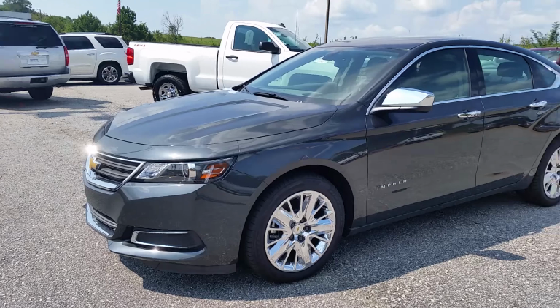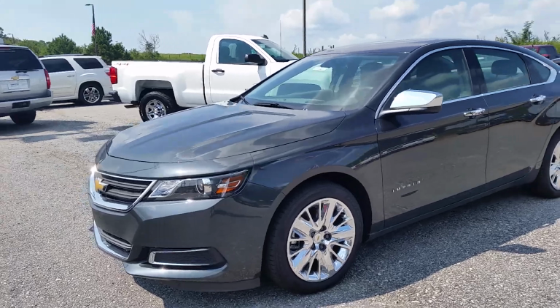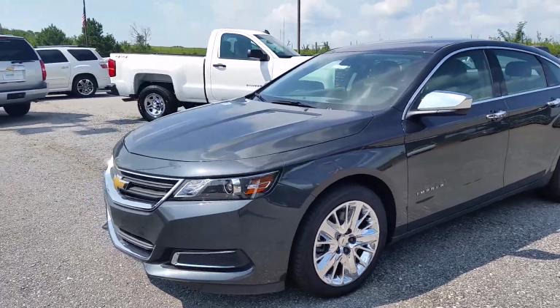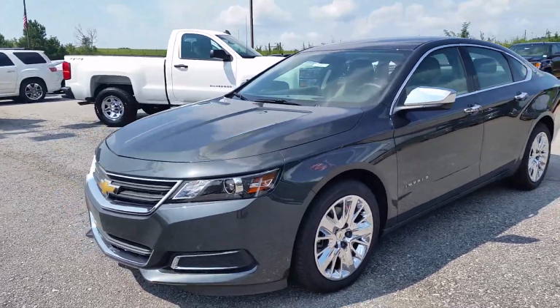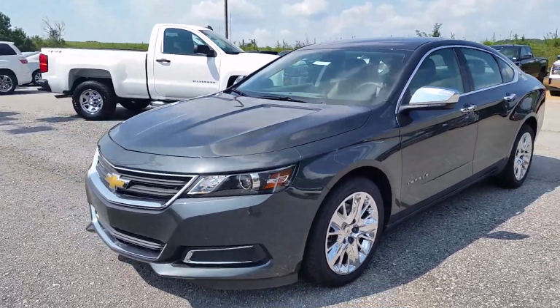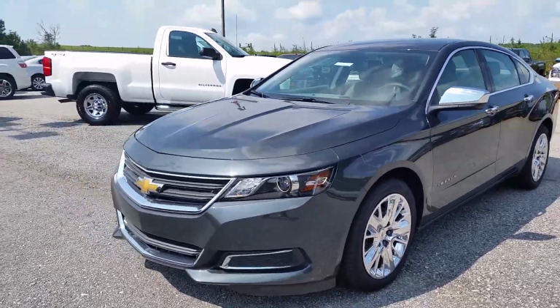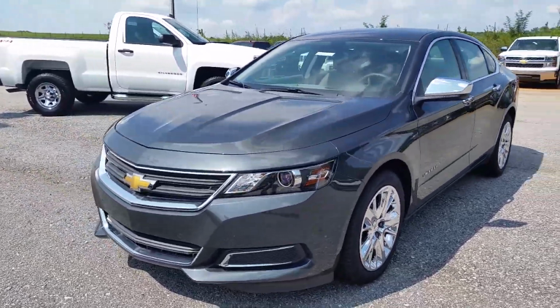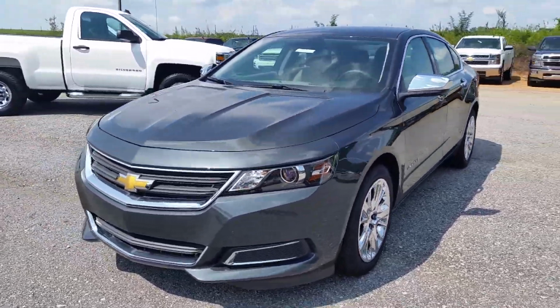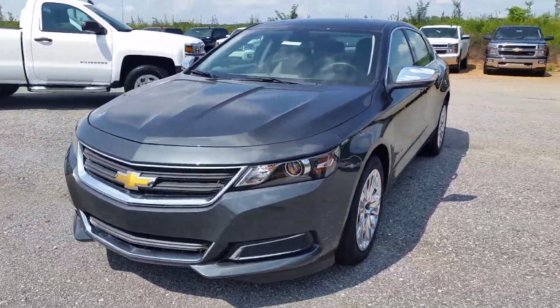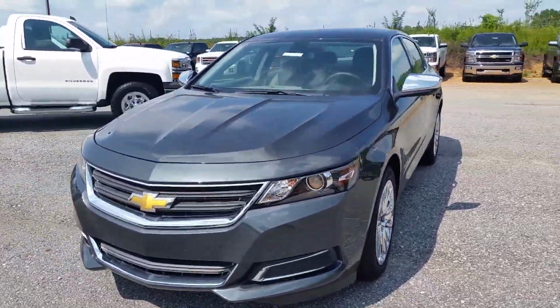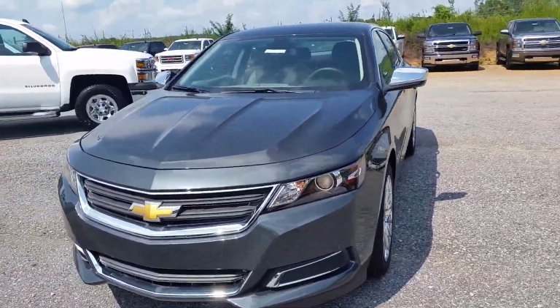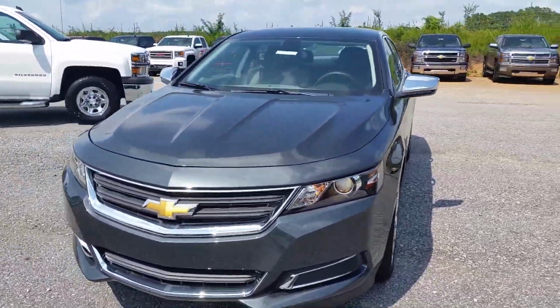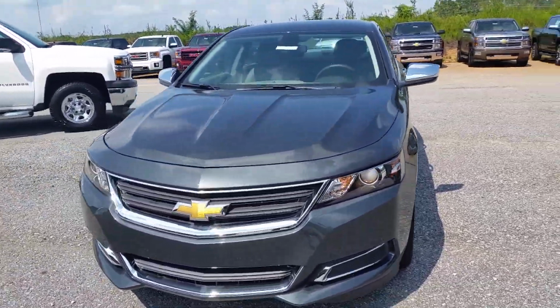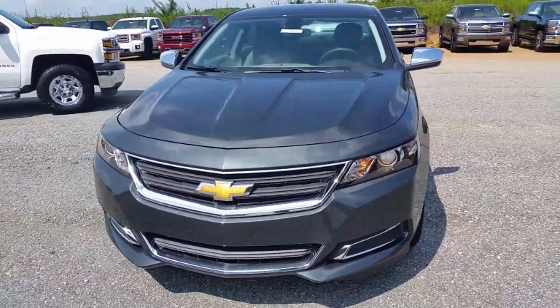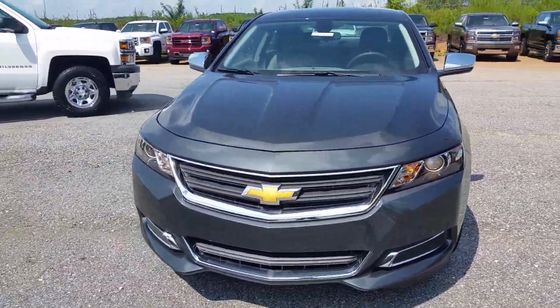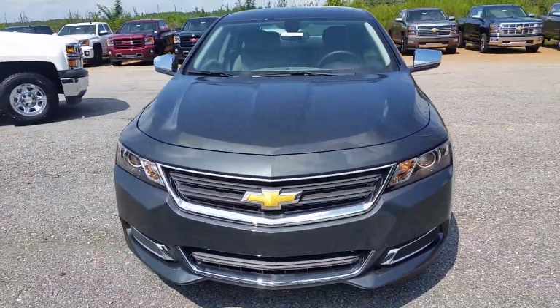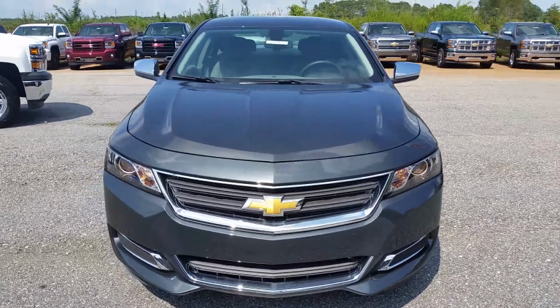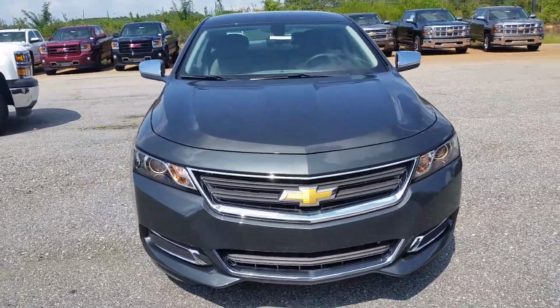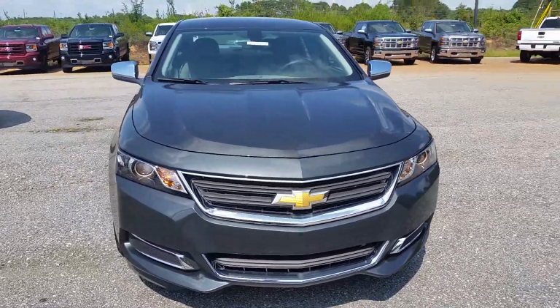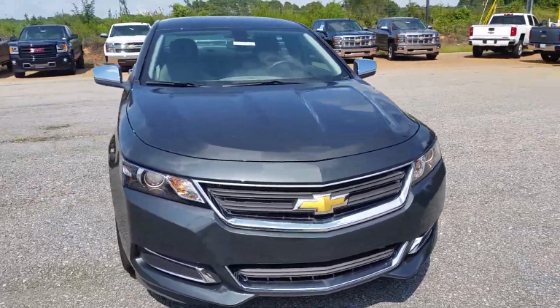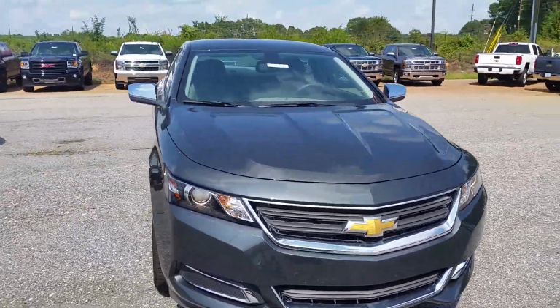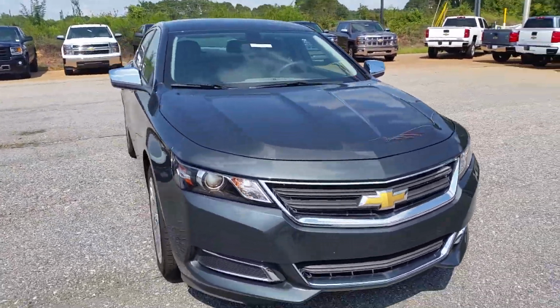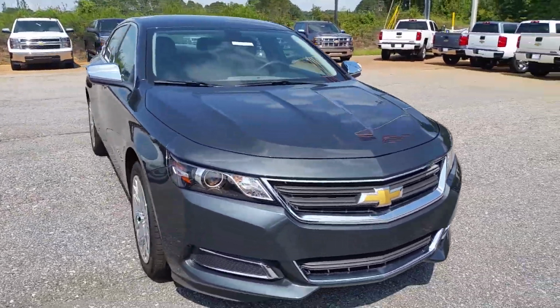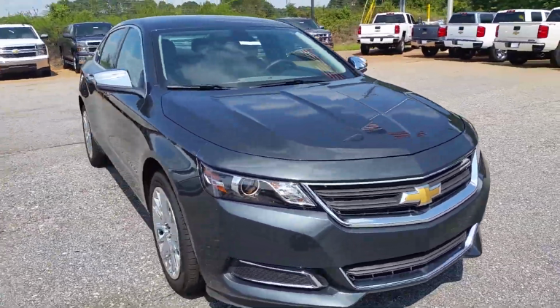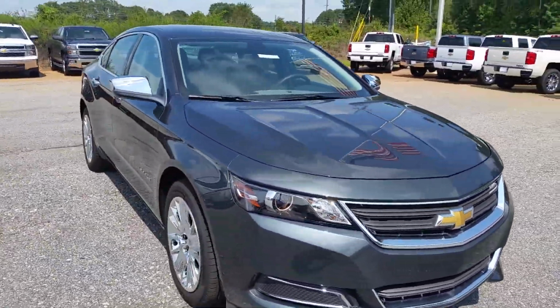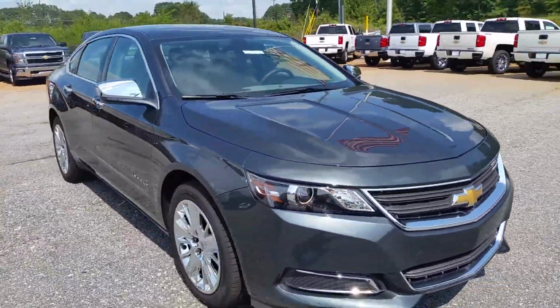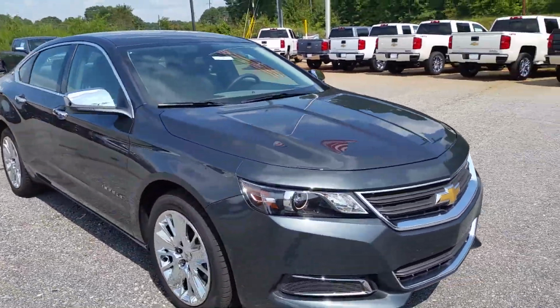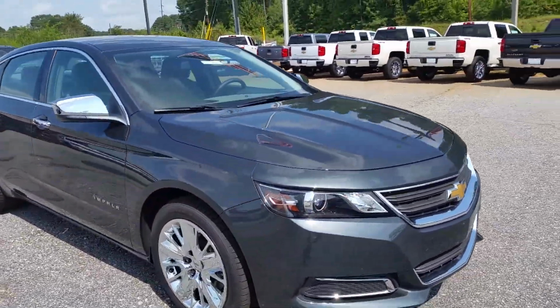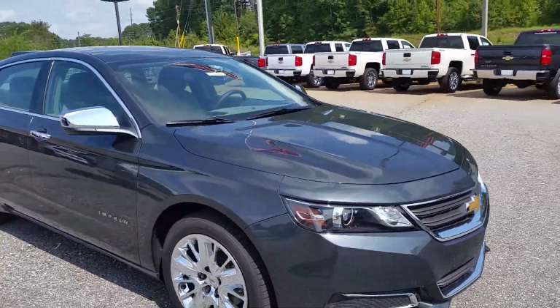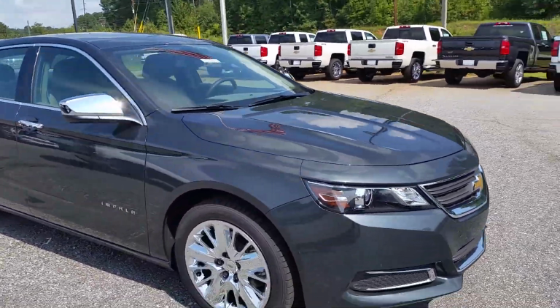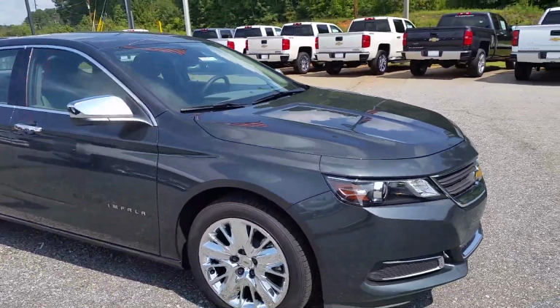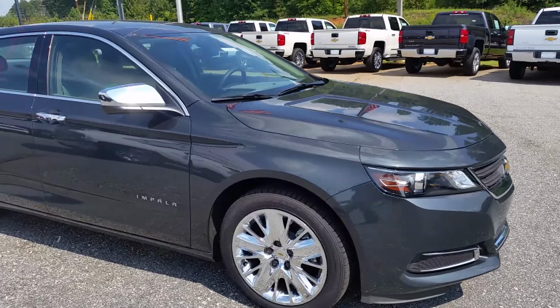Tommy, this is Donna at Jimmy Brett Chevrolet in Greensboro, Georgia. This is a 2015 Impala LS. They call this Ashton Gray Metallic.